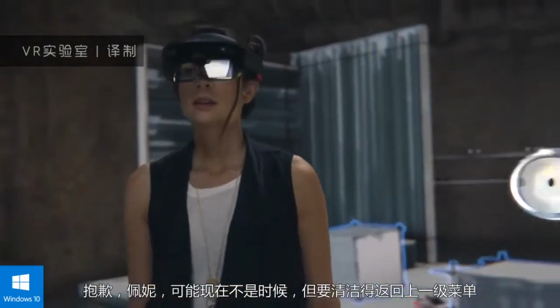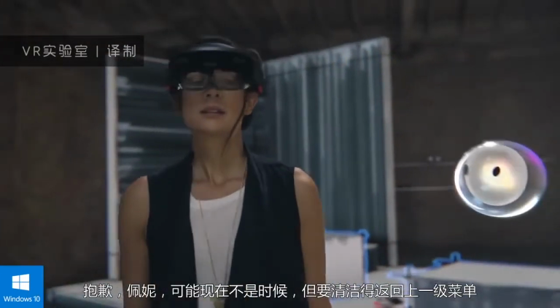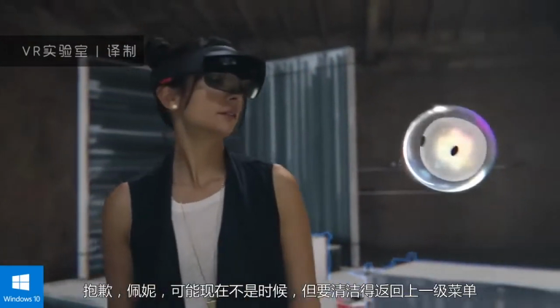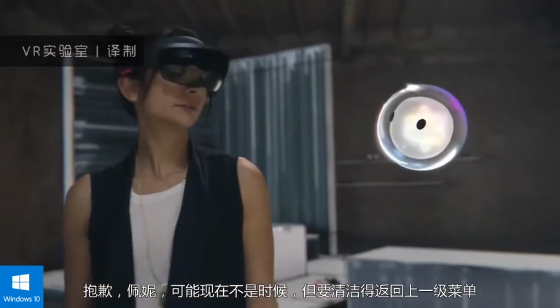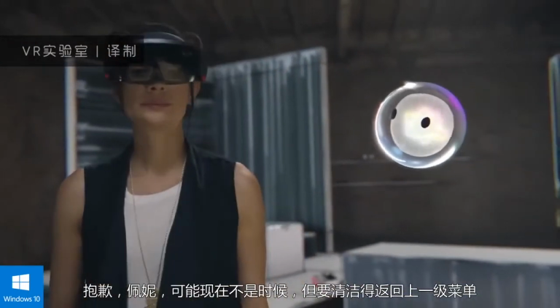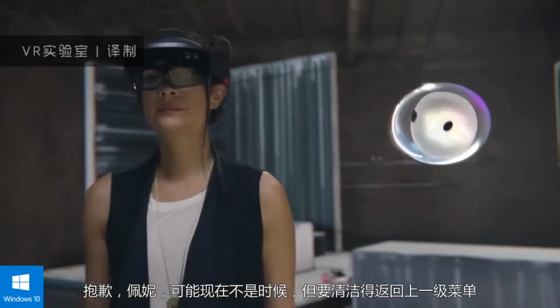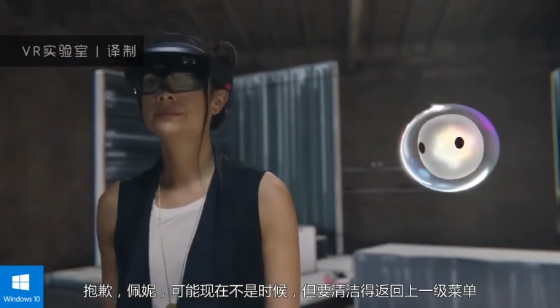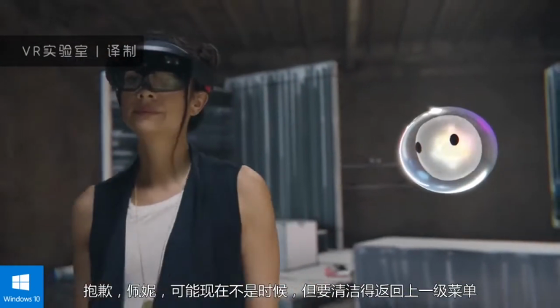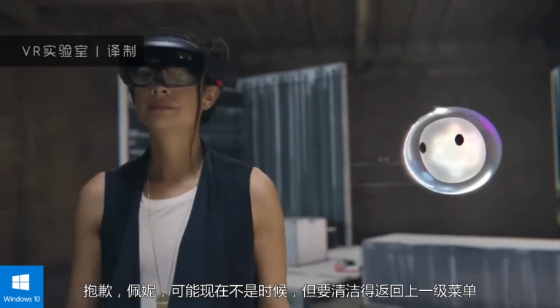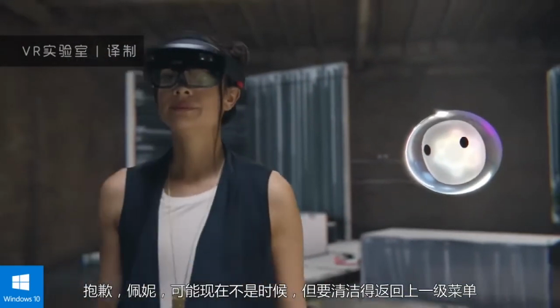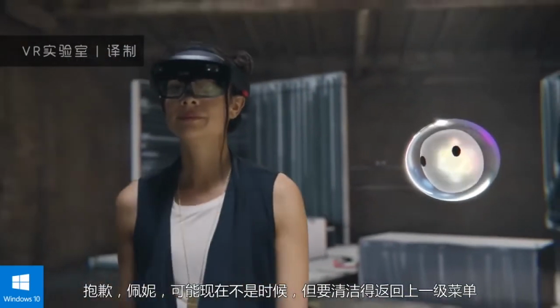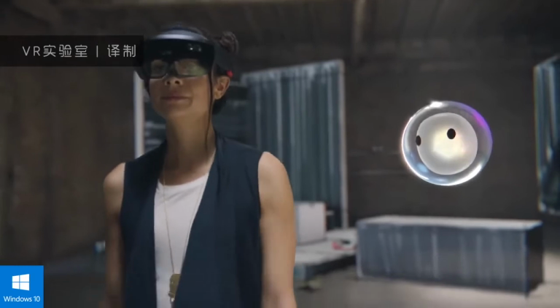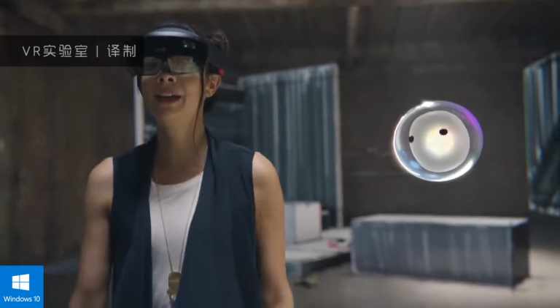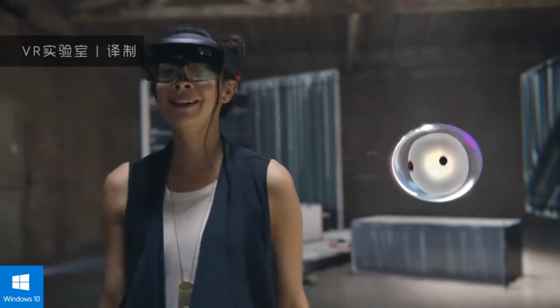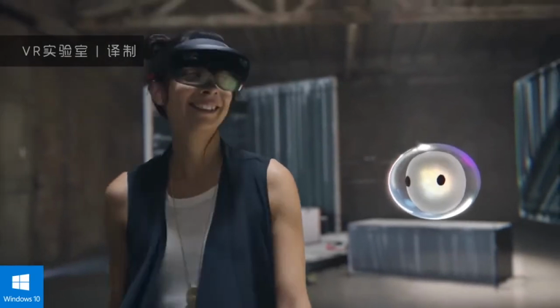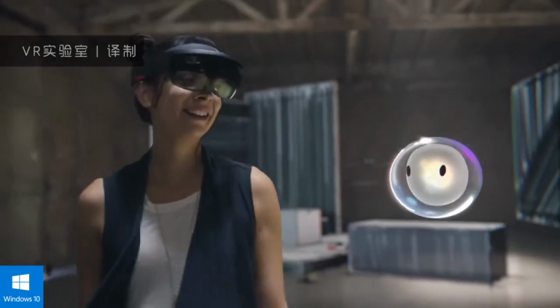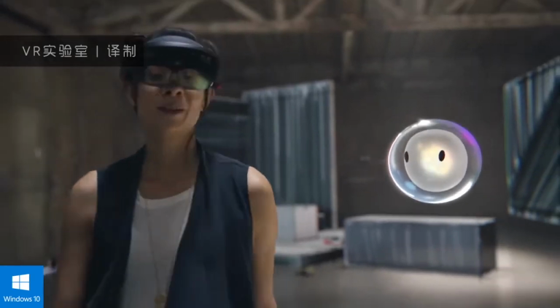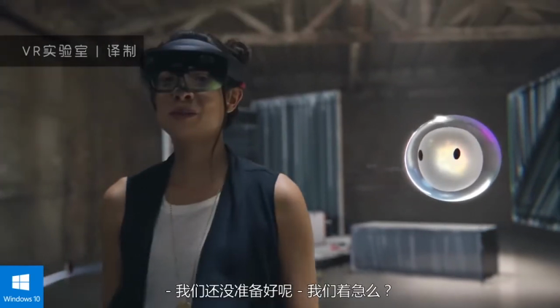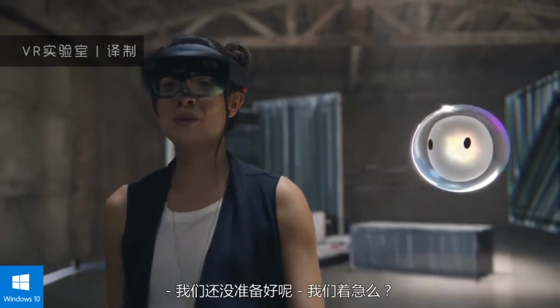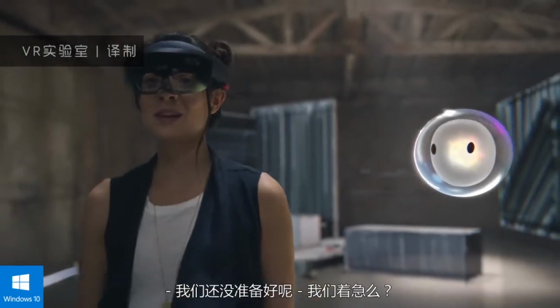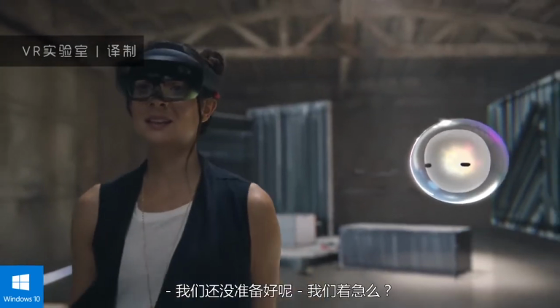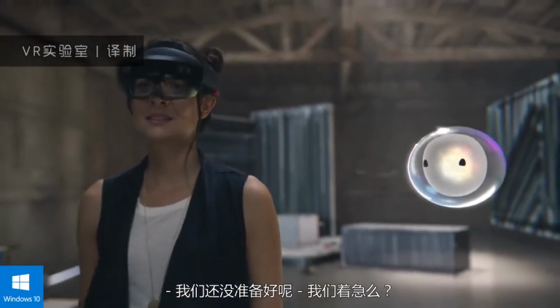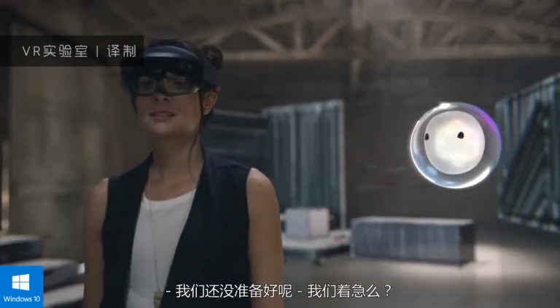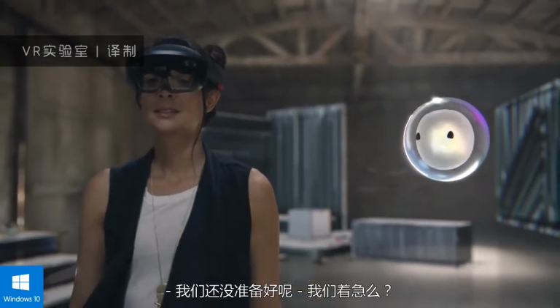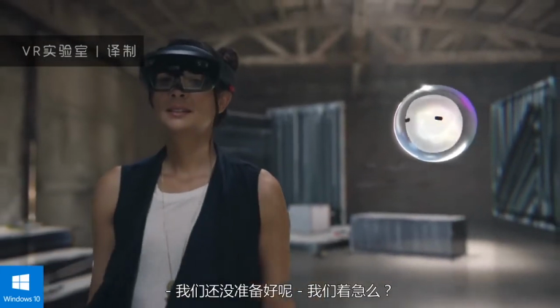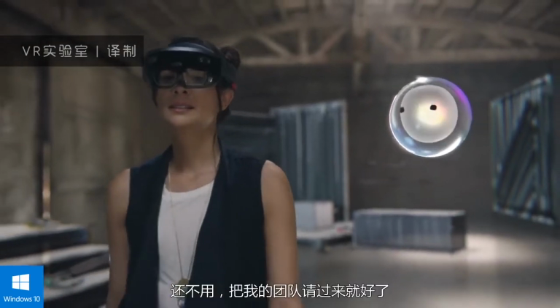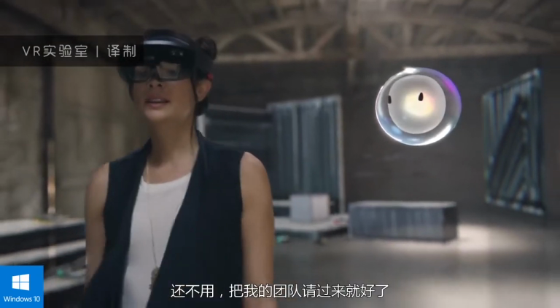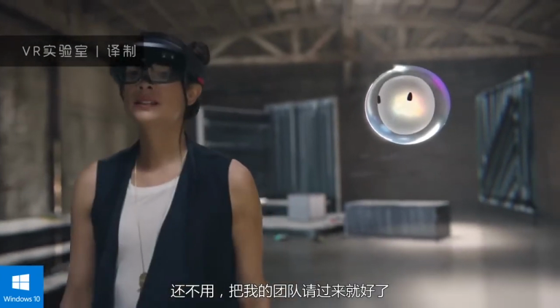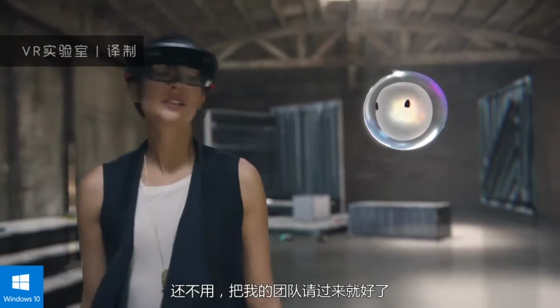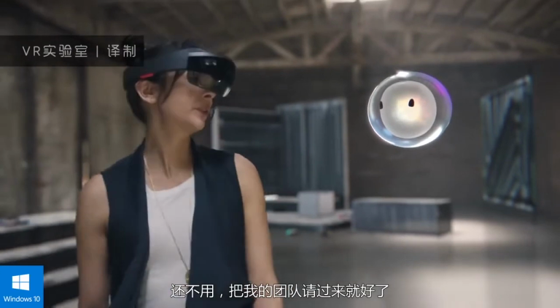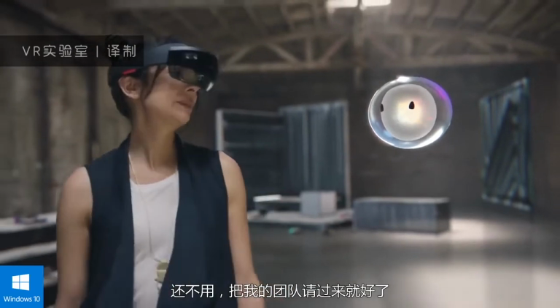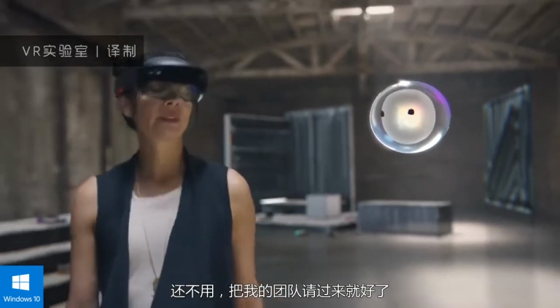Sorry Penny, this may be a bad time, but the client is on an earlier flight. We're so not ready. Should we start to panic? Not yet — just bring the team in please.